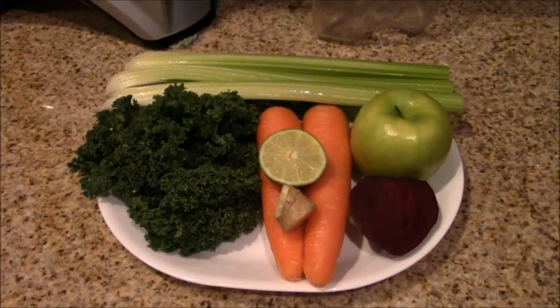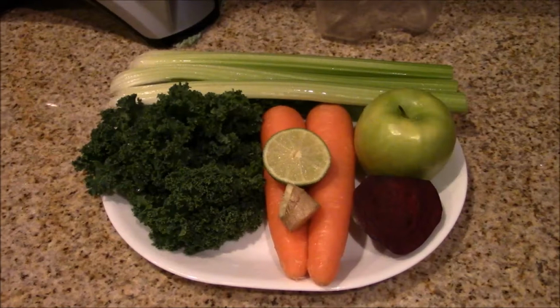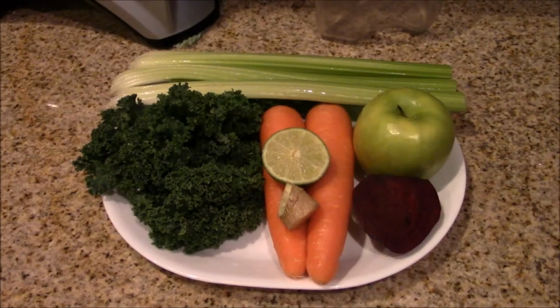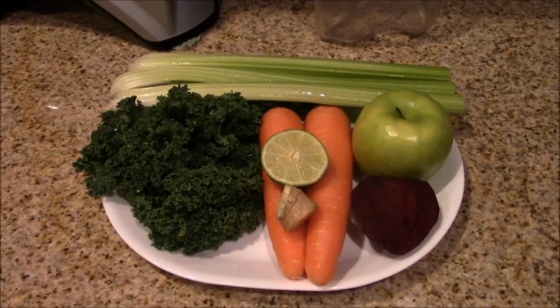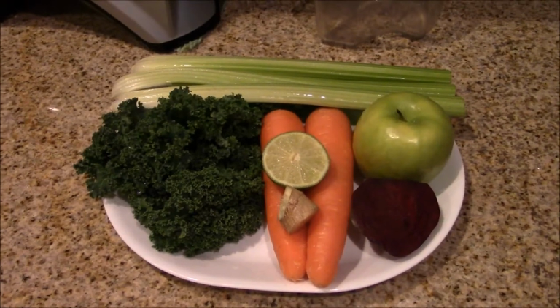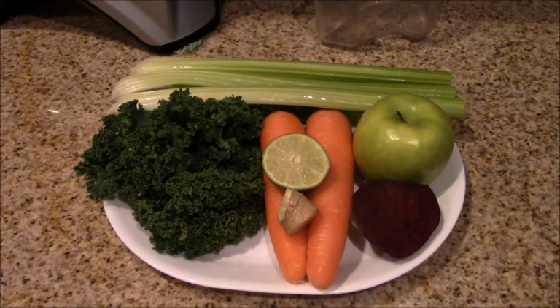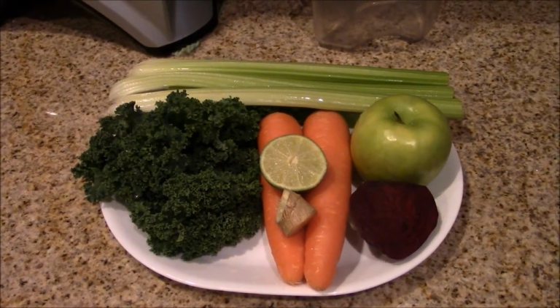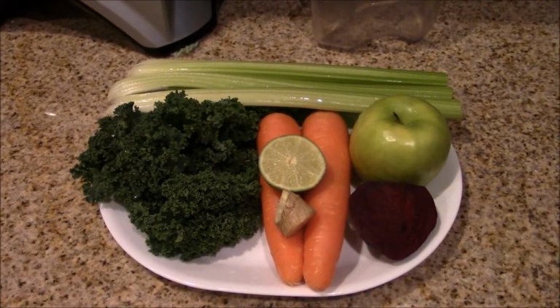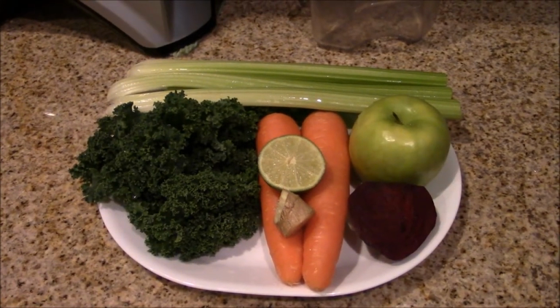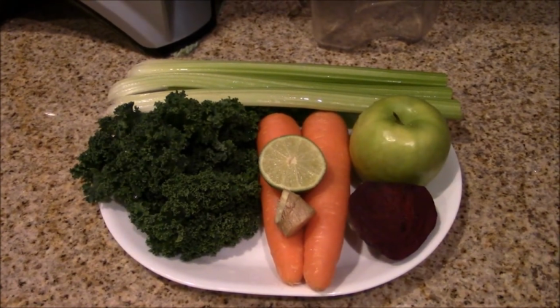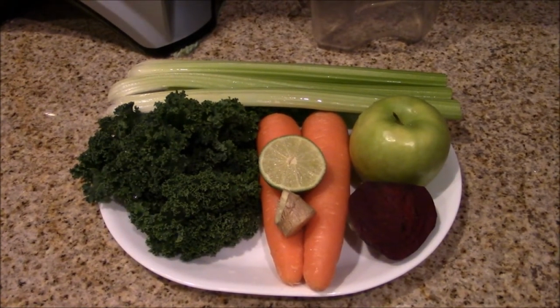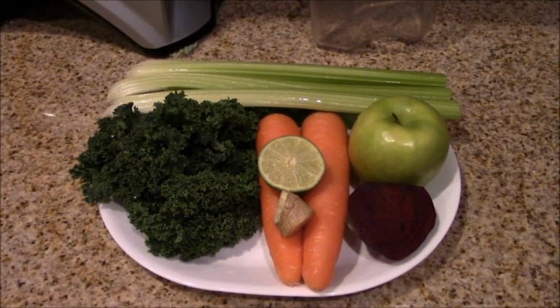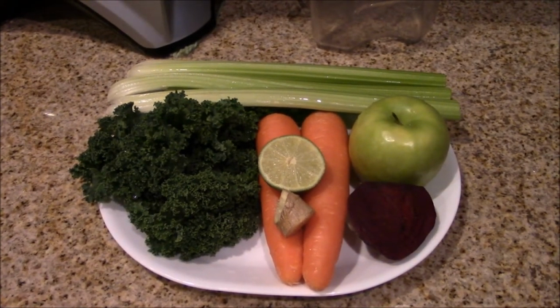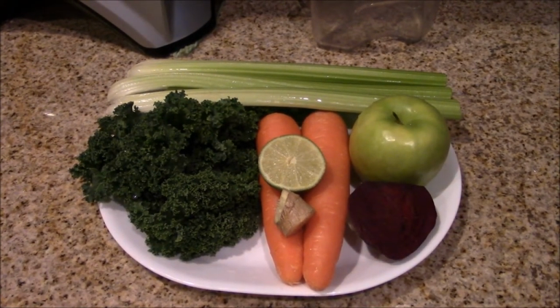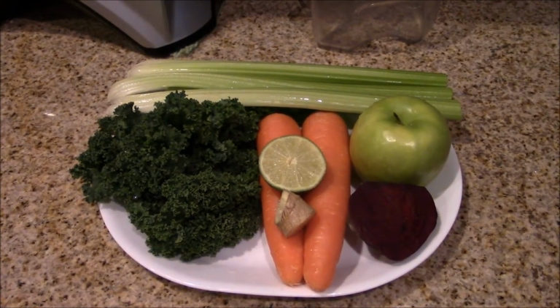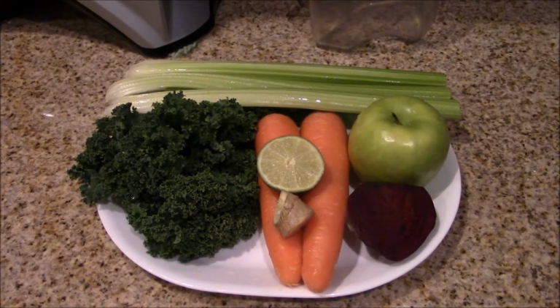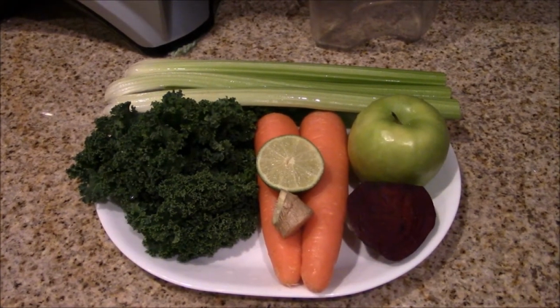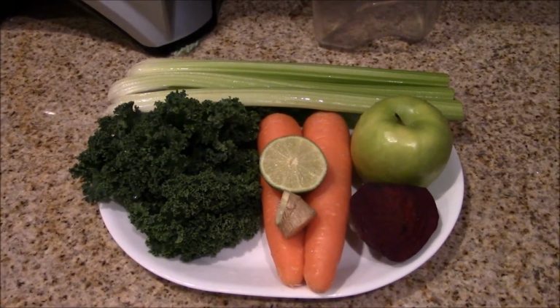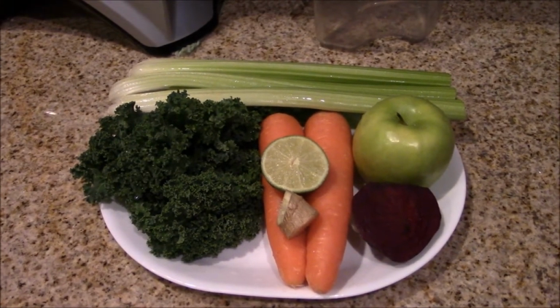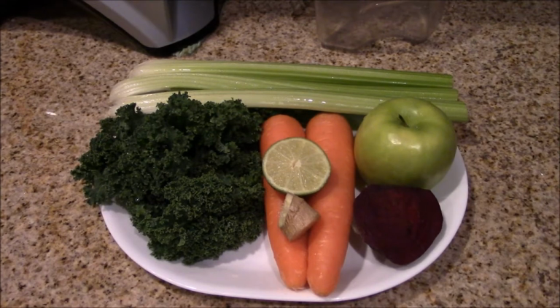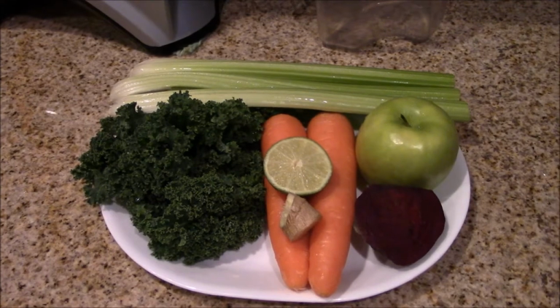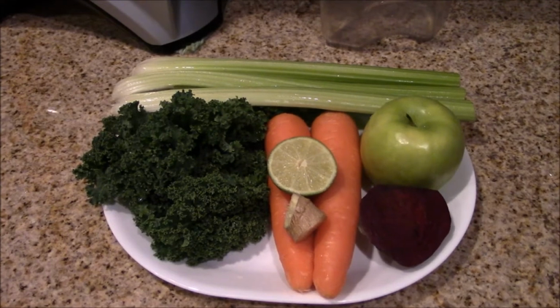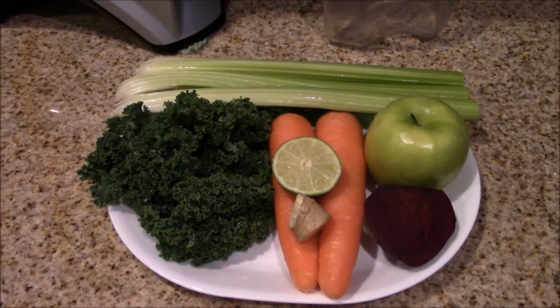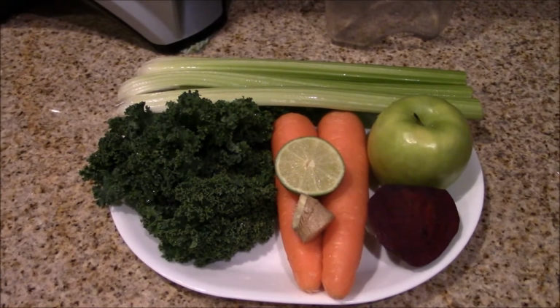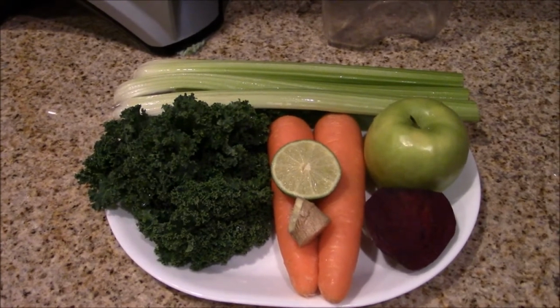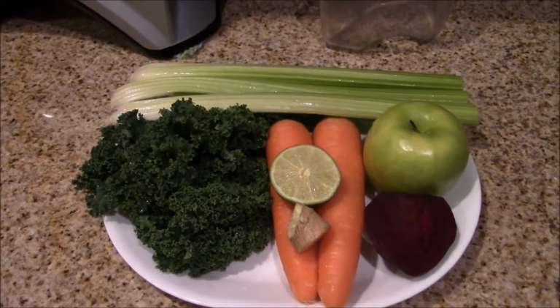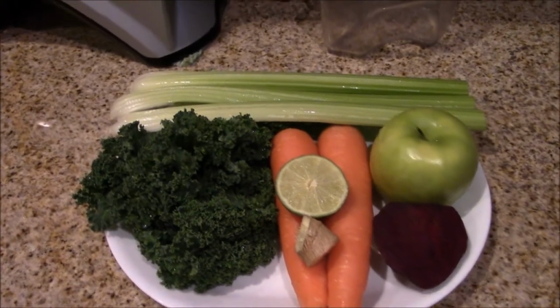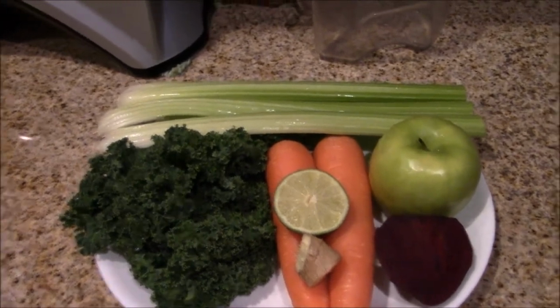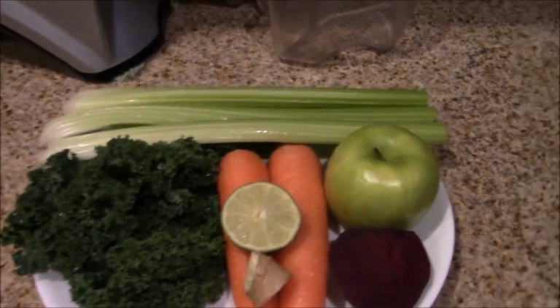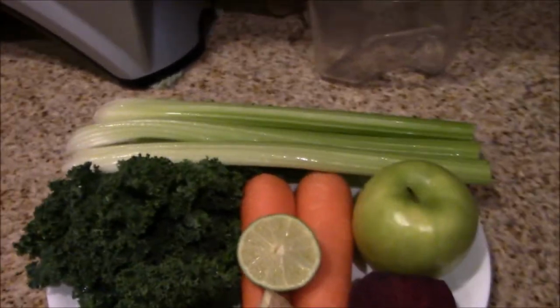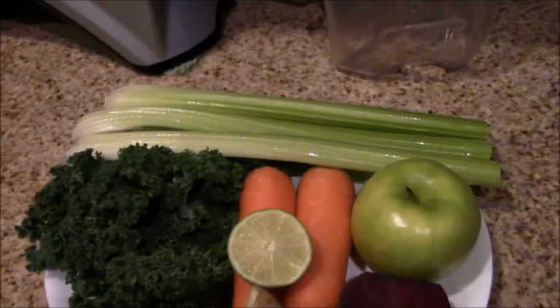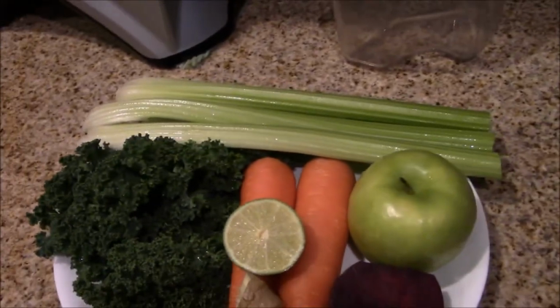Welcome to Parna Garden. I like to start my day with a freshly squeezed juice of fruits and vegetables.